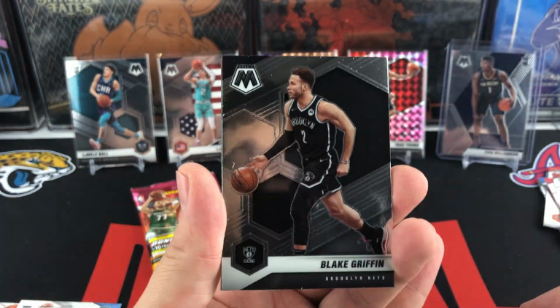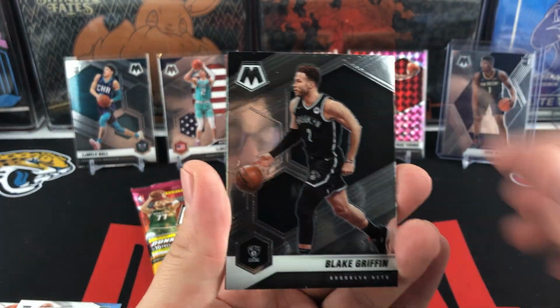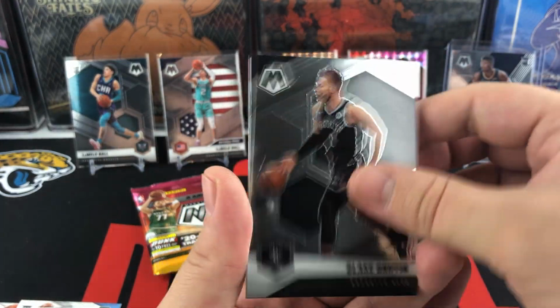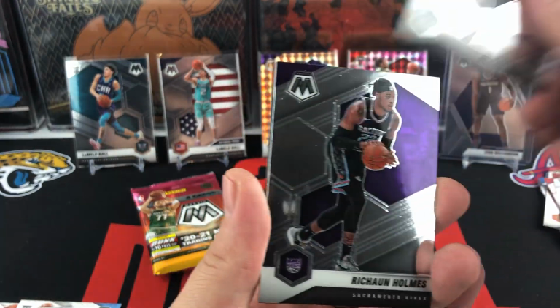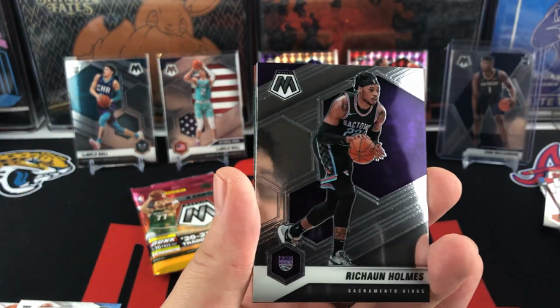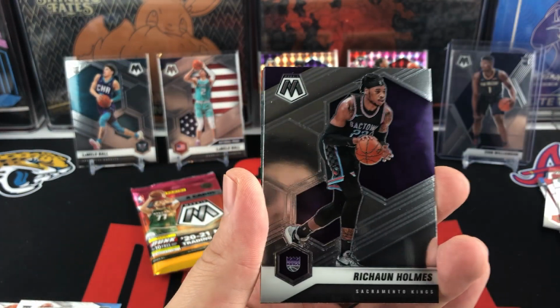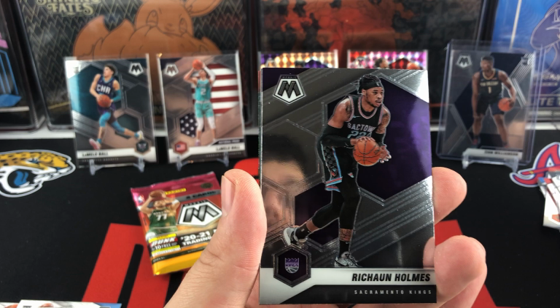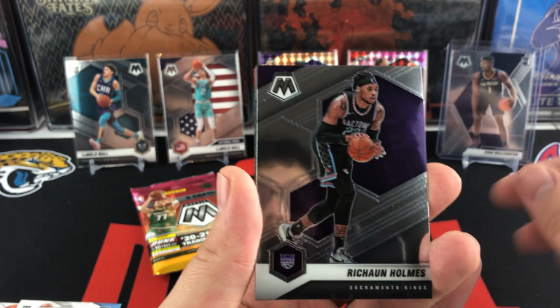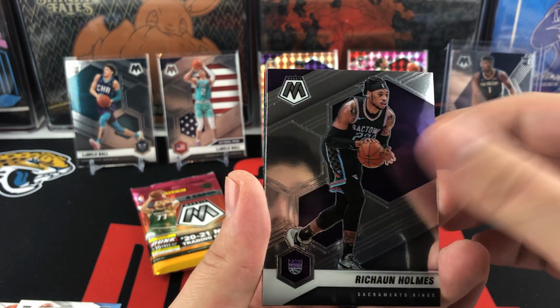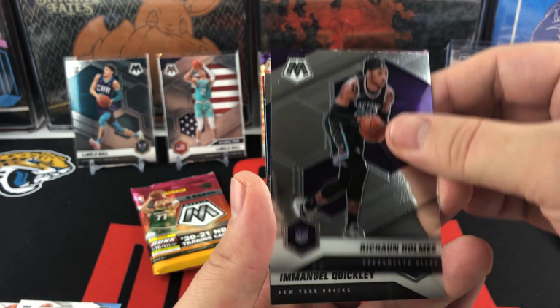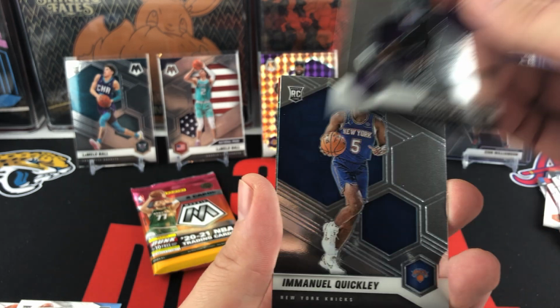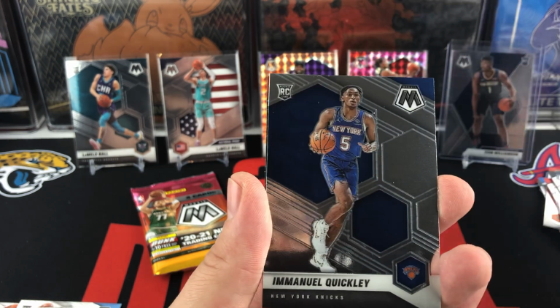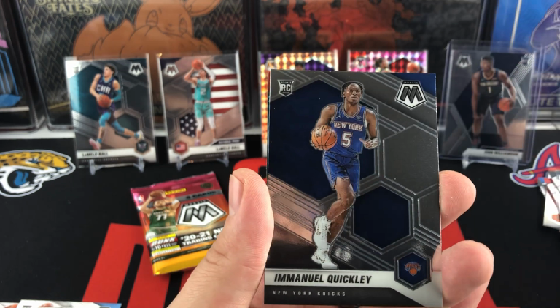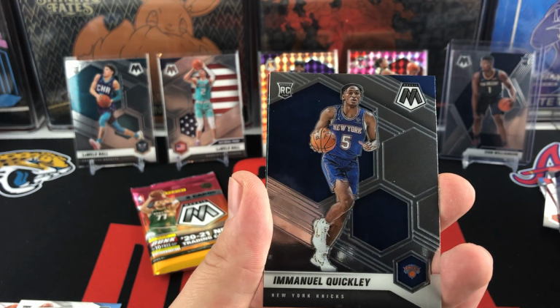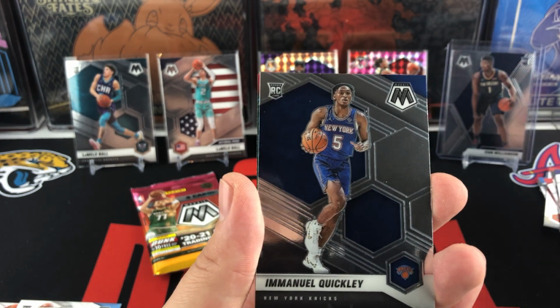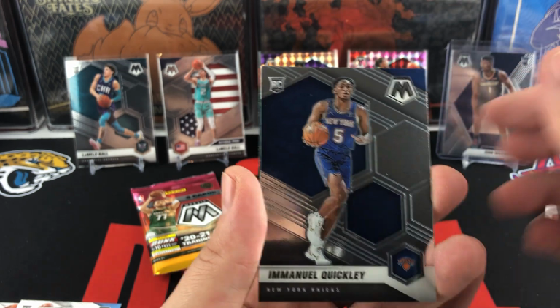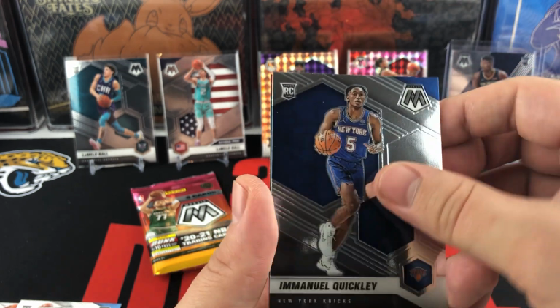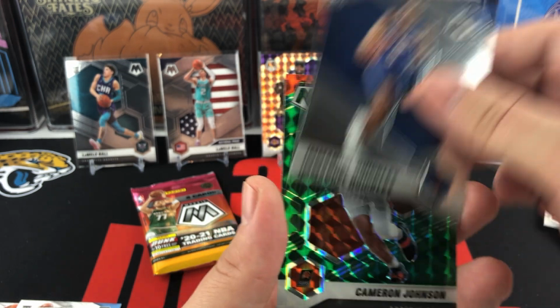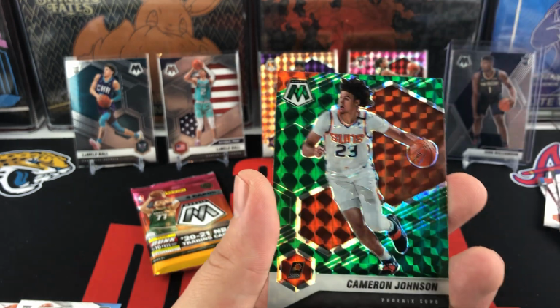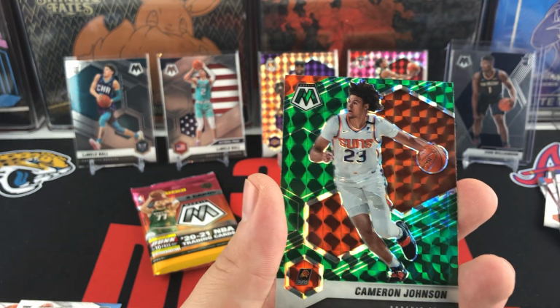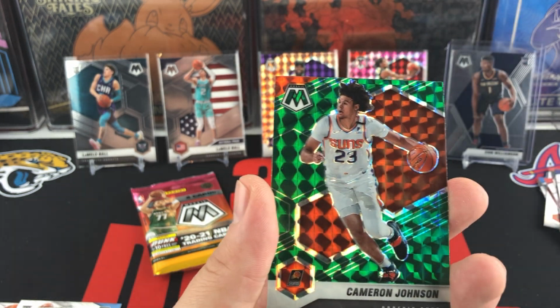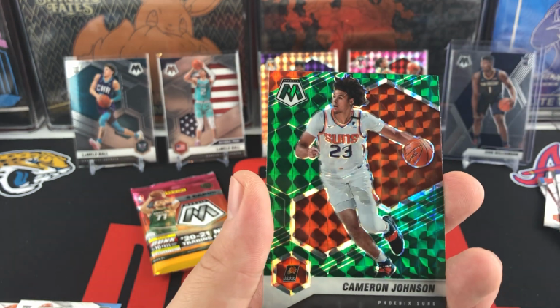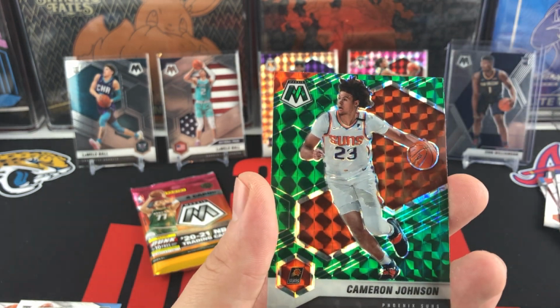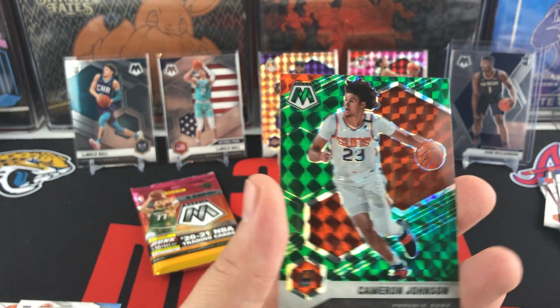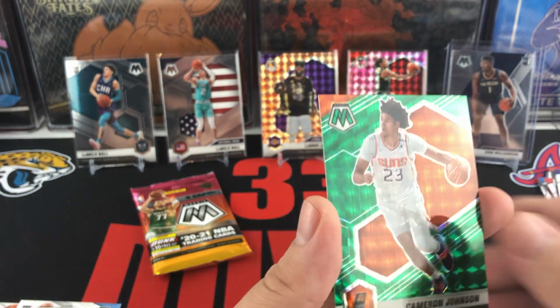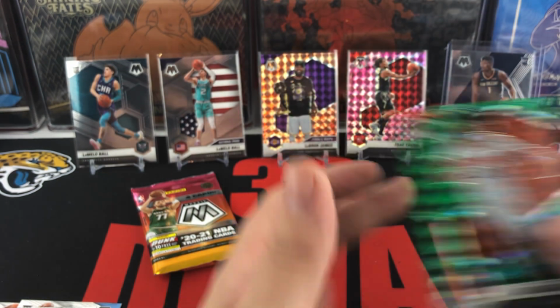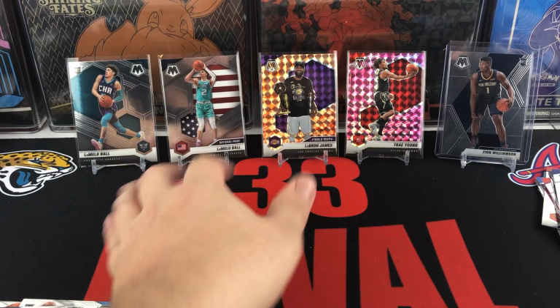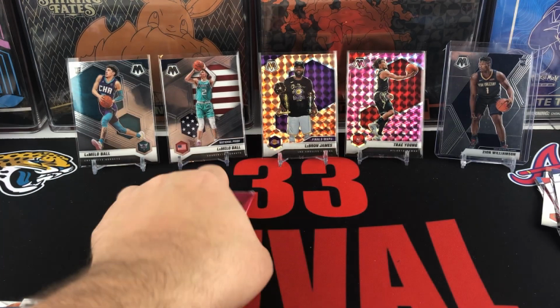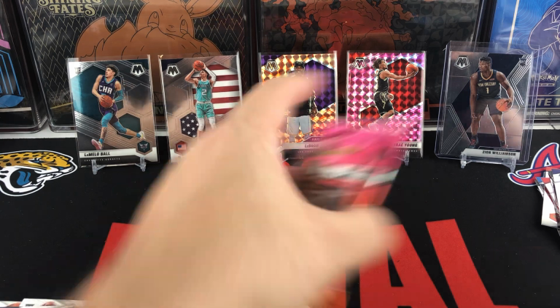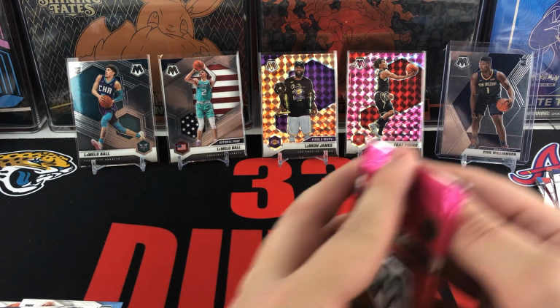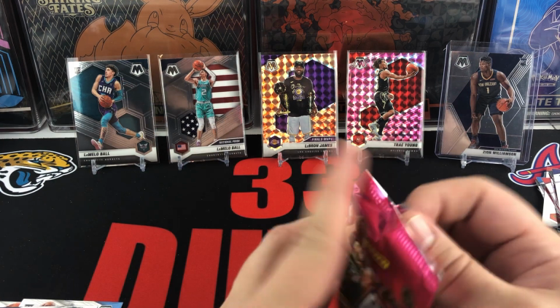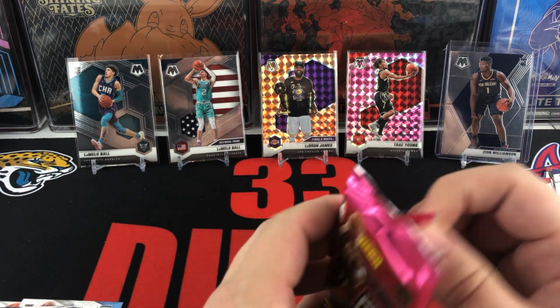Blake Griffin, Rashawn Holmes, Emmanuel Quickley is going to be our rookie, and a Cam Johnson Green.